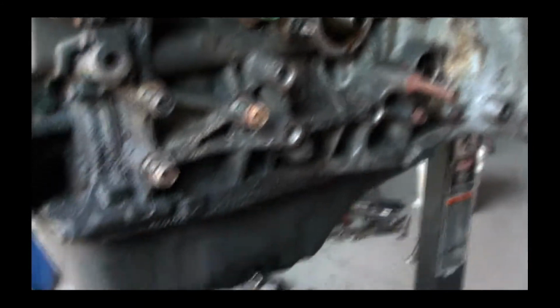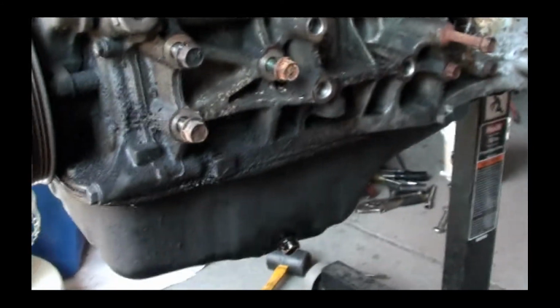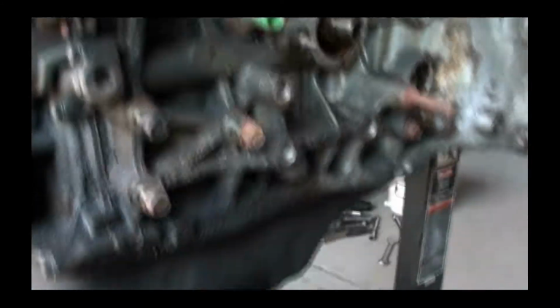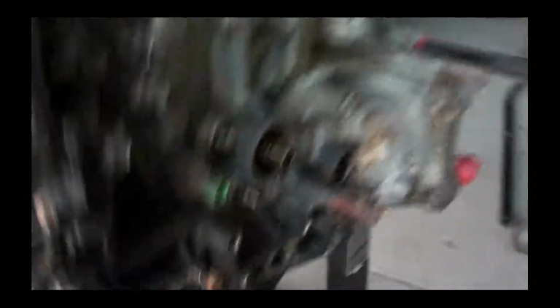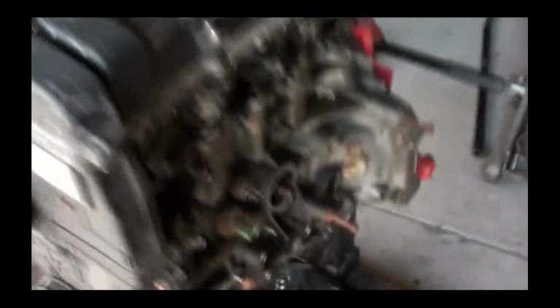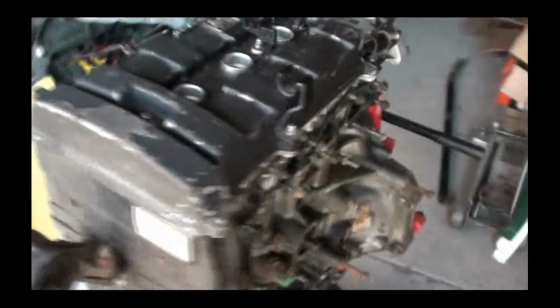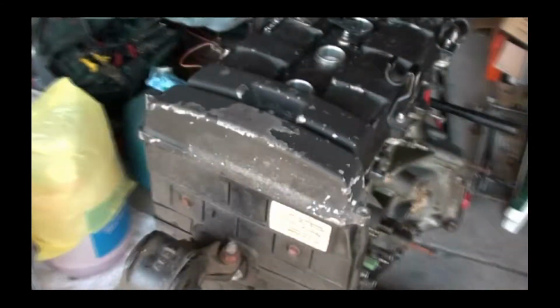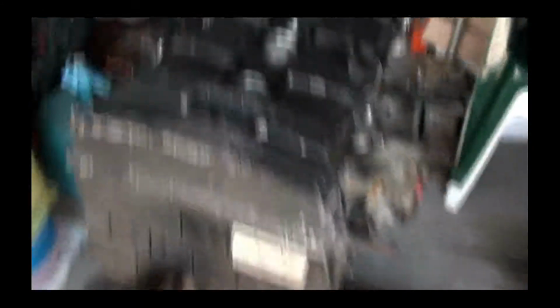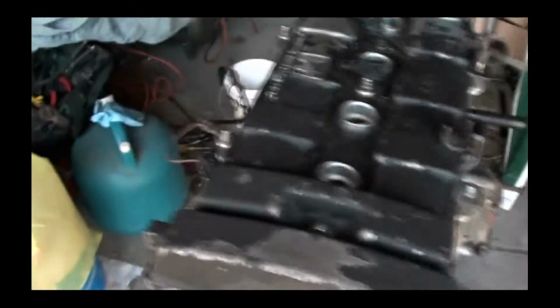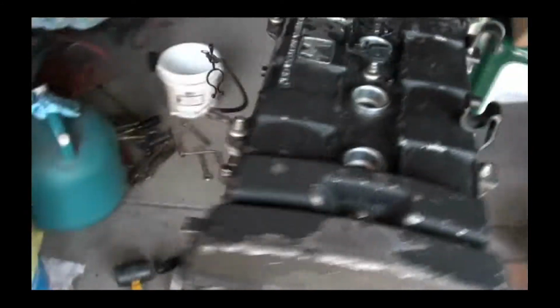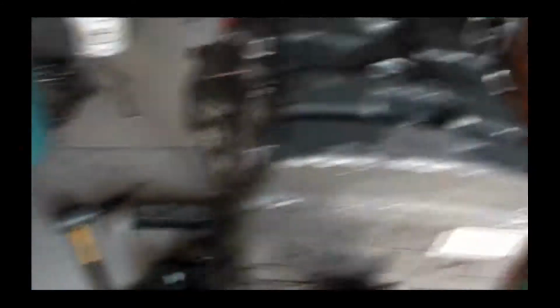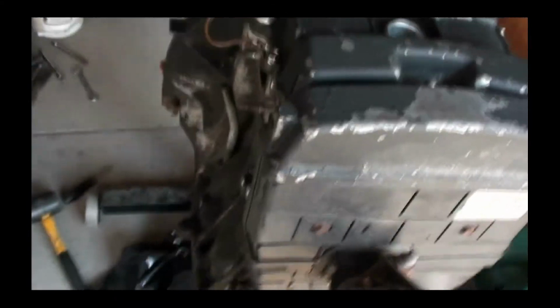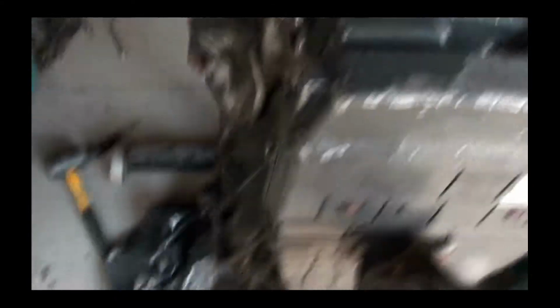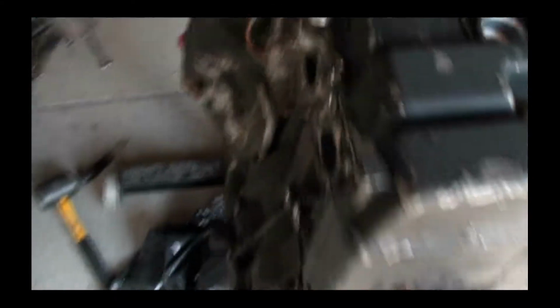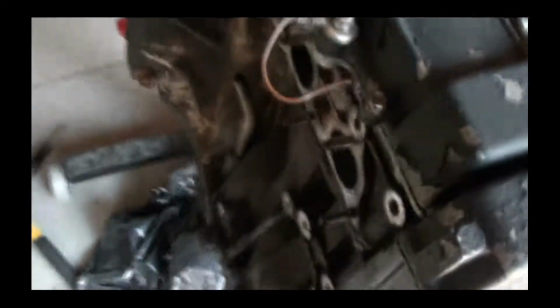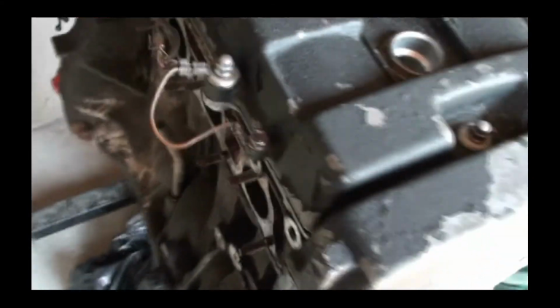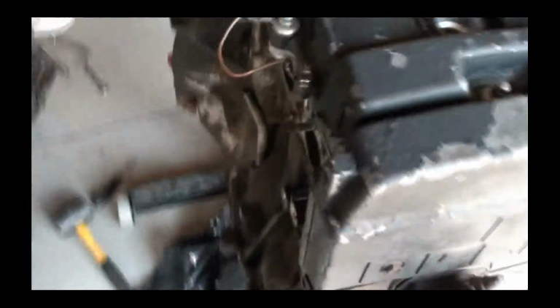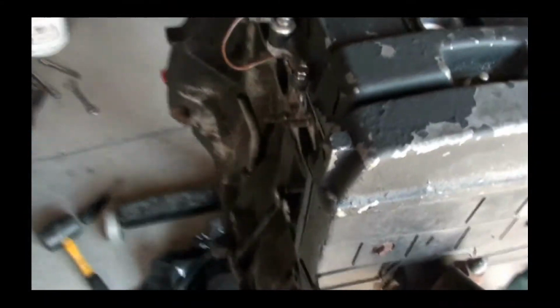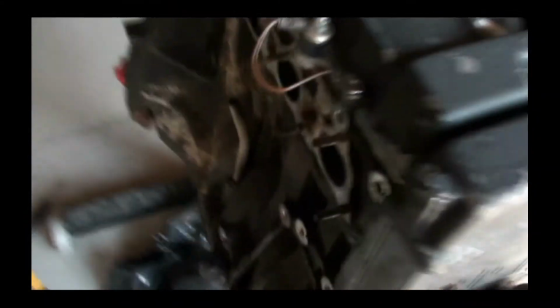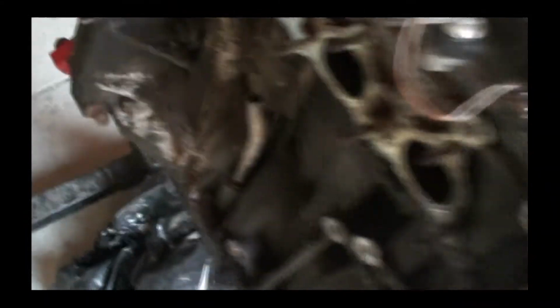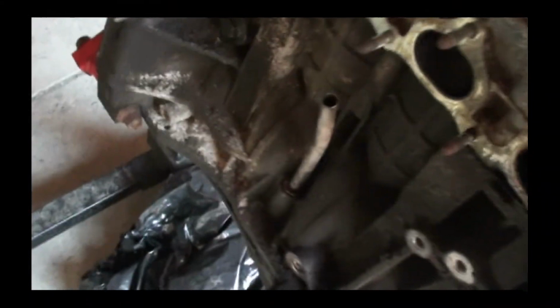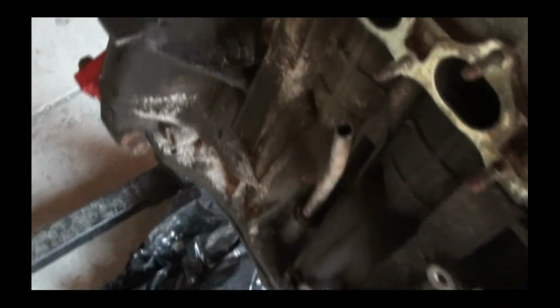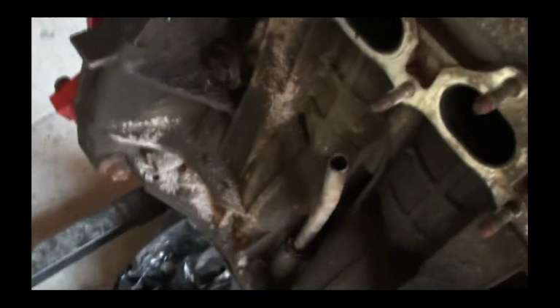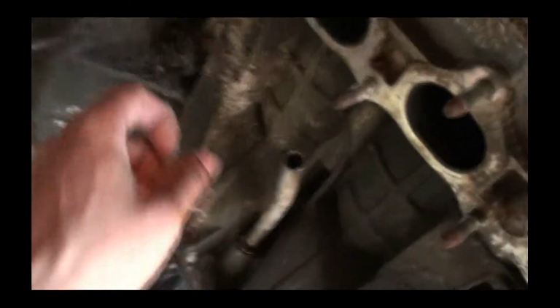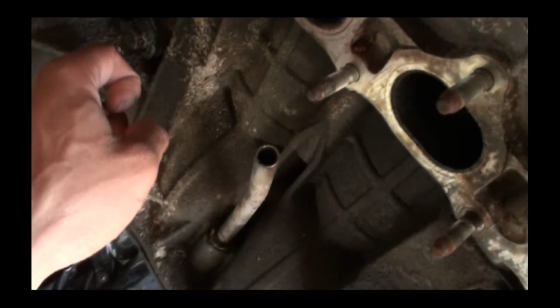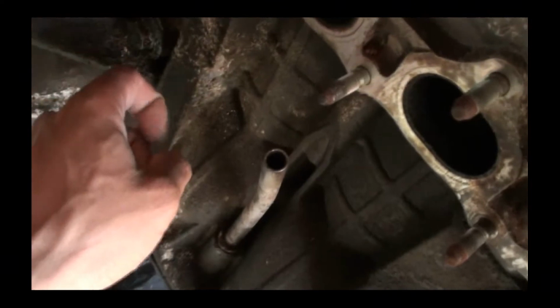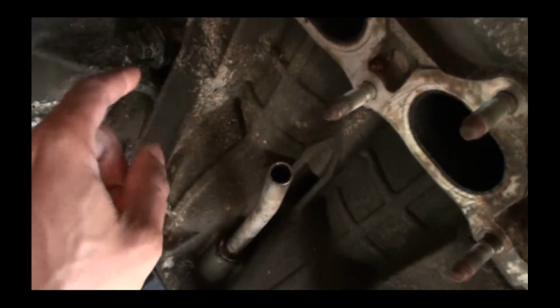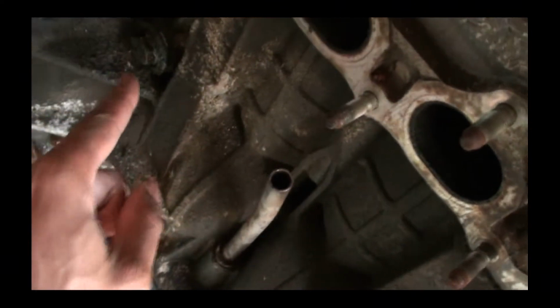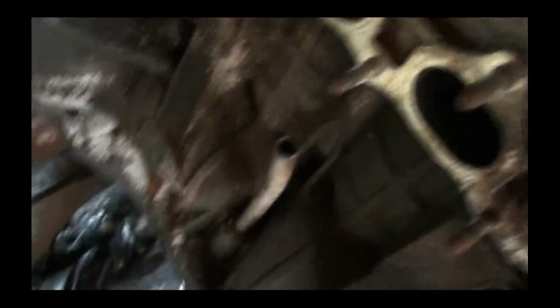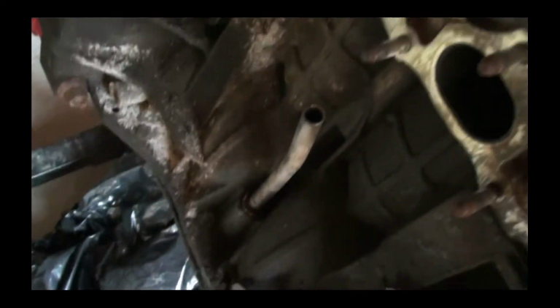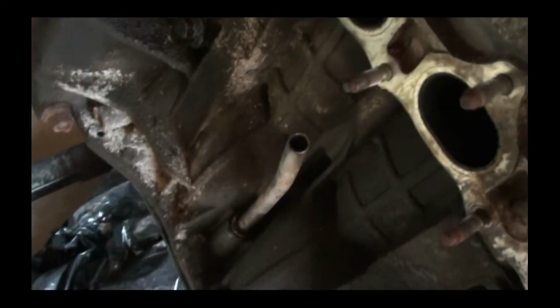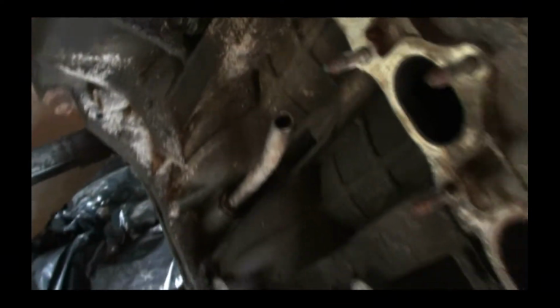Drained the oil in the beginning. Drained the coolant, and froze out the block, which is right there. That 19mm.